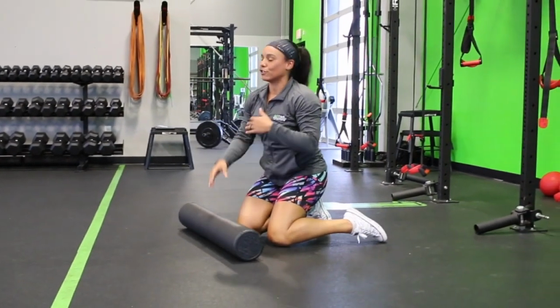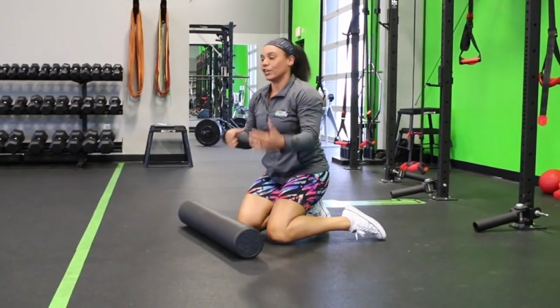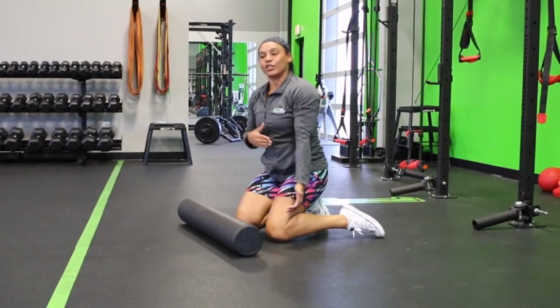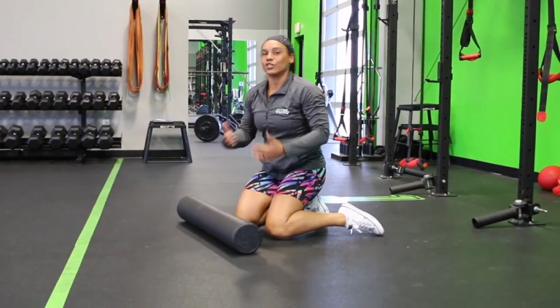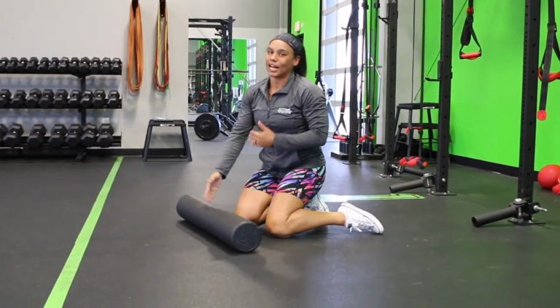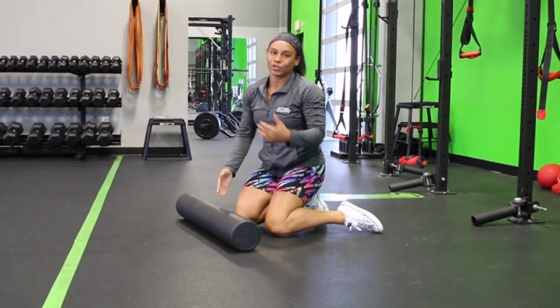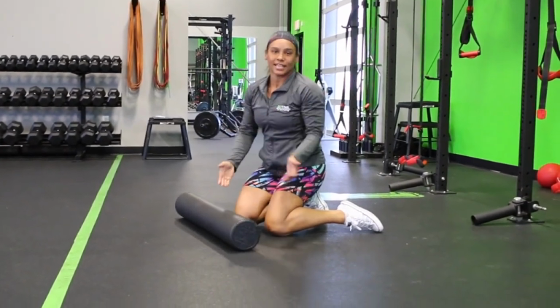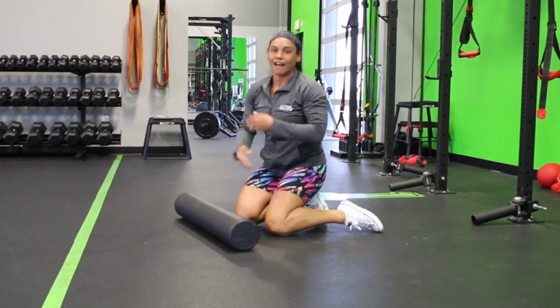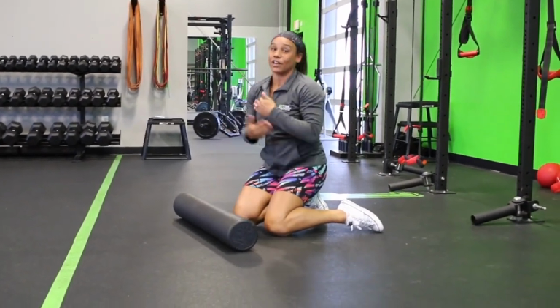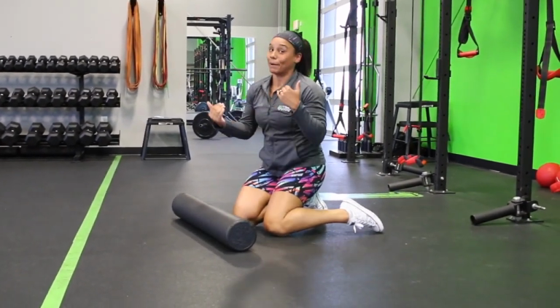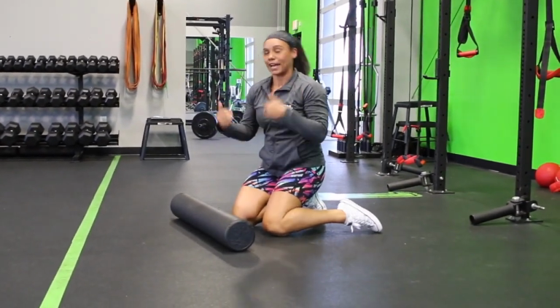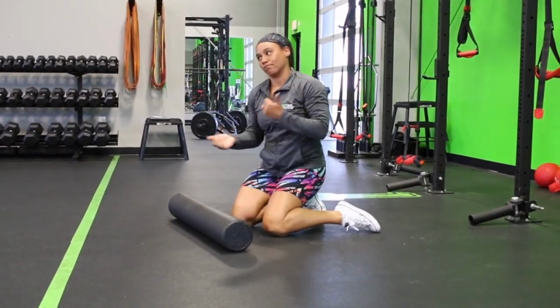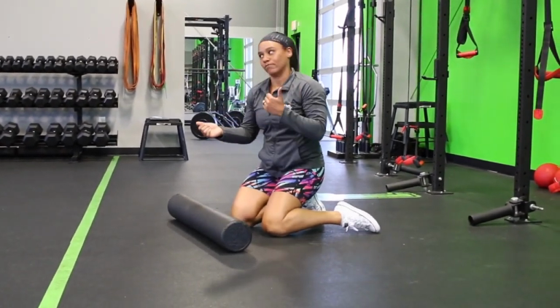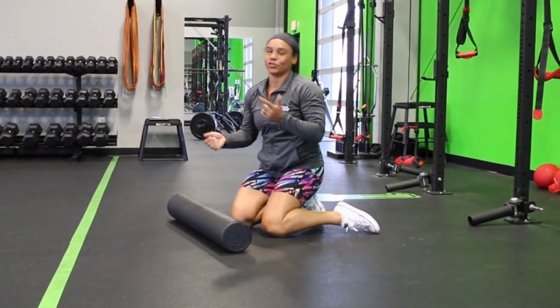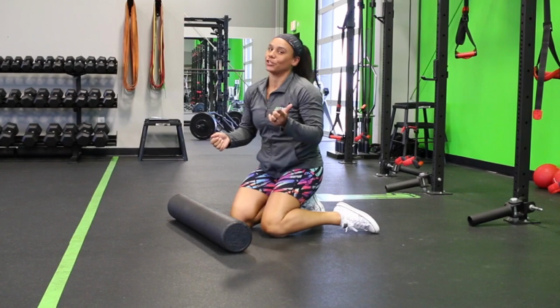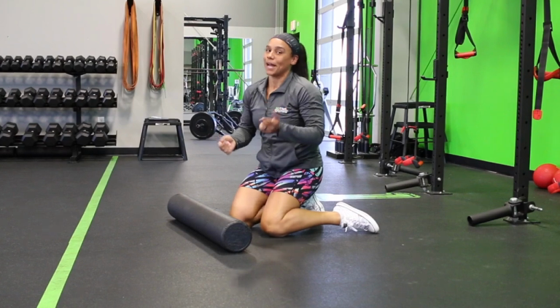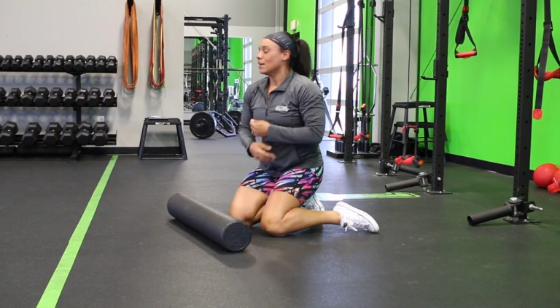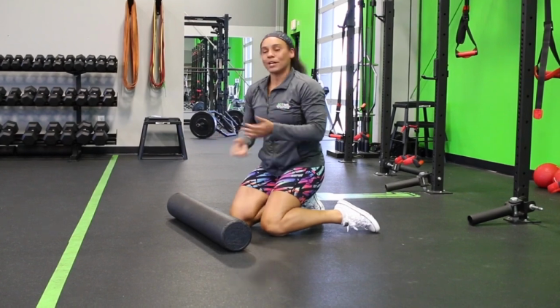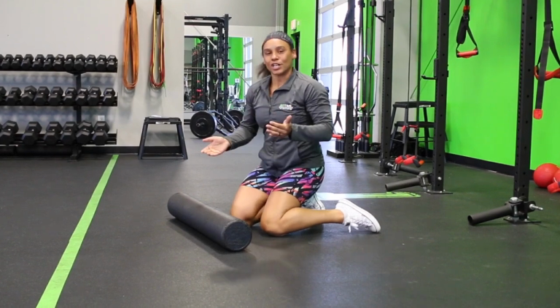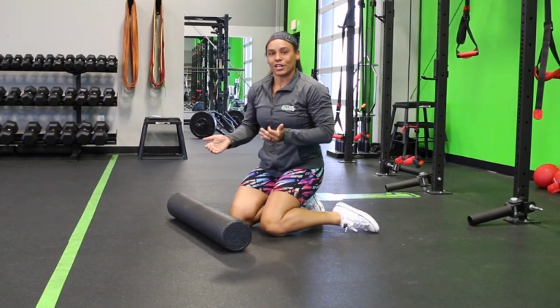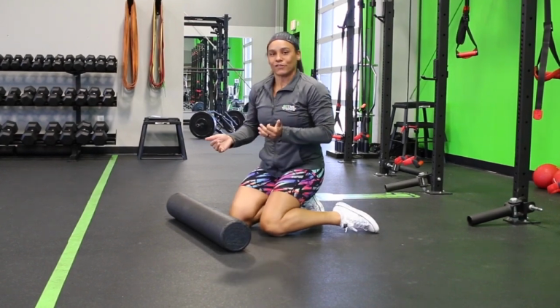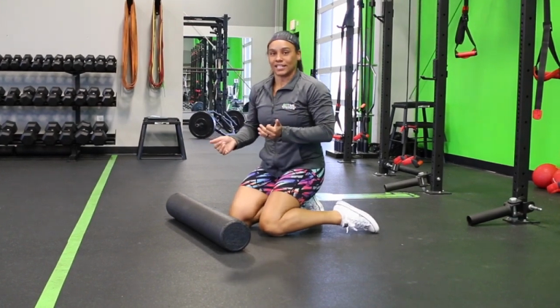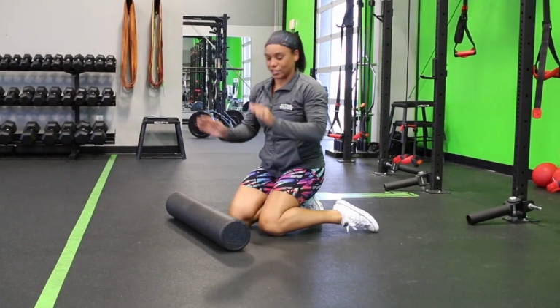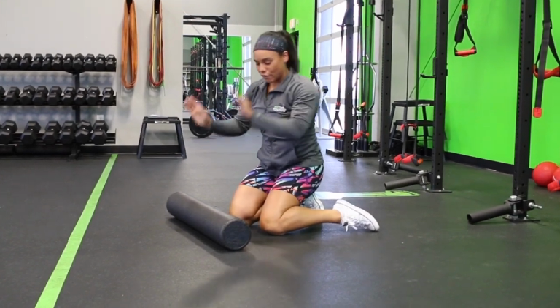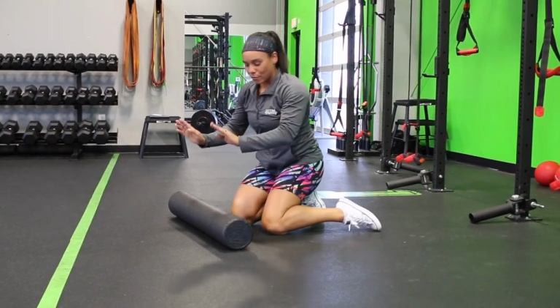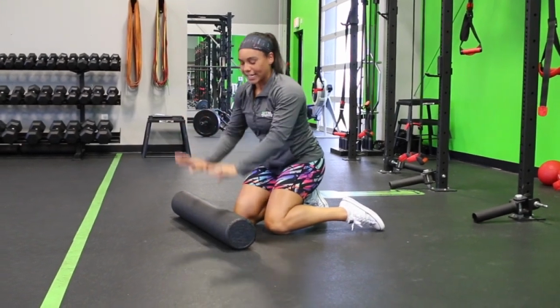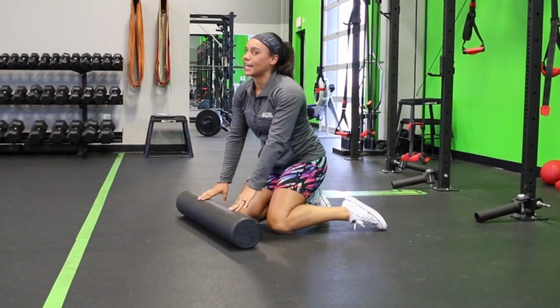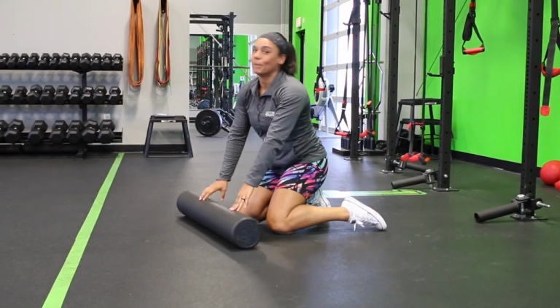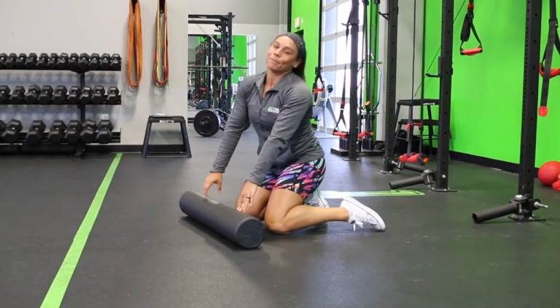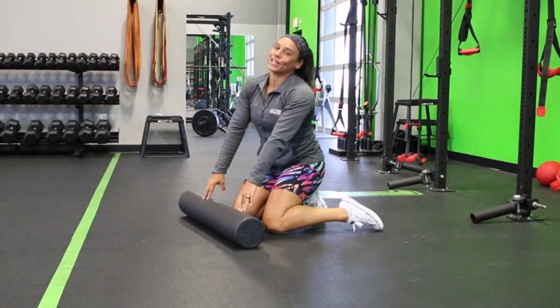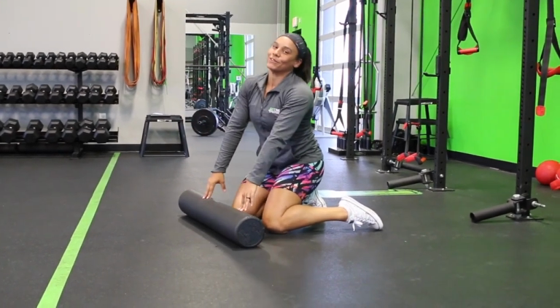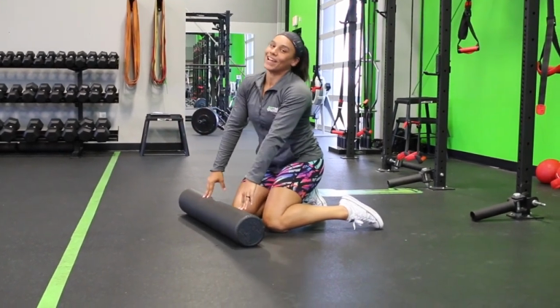That goes for your glutes, your hamstrings, calves, upper back — don't do your lower back. Pretty much anywhere that you're feeling tension, foam rolling can help, but only if you do it right.